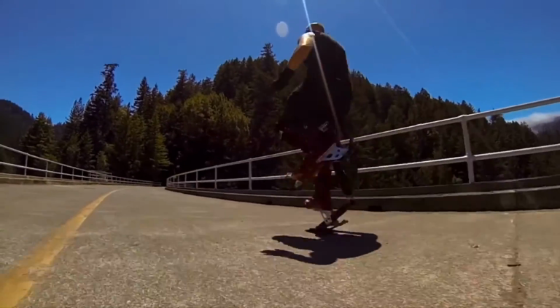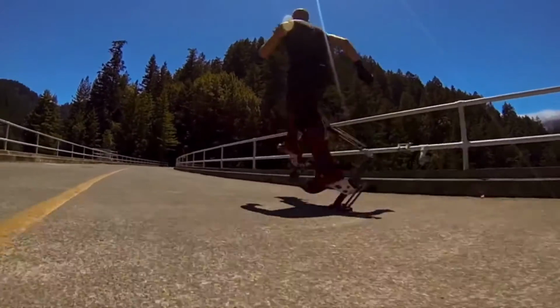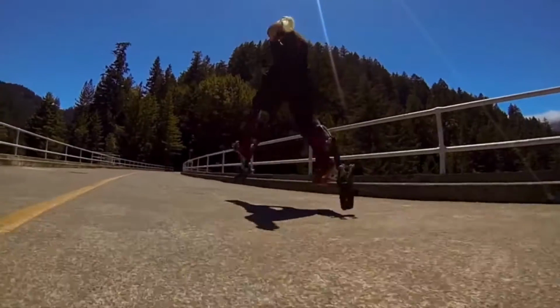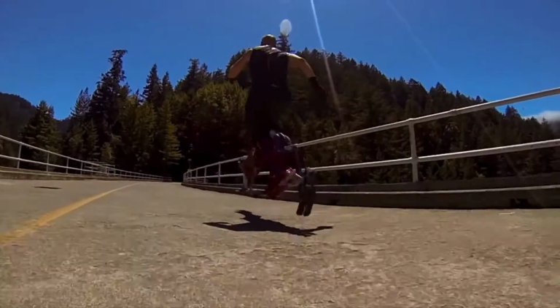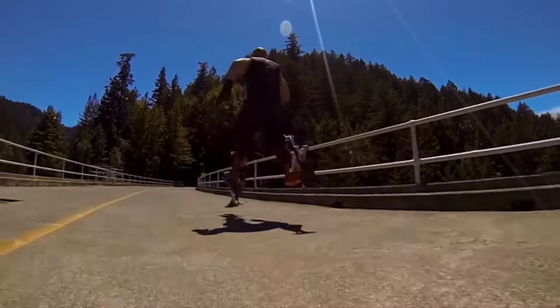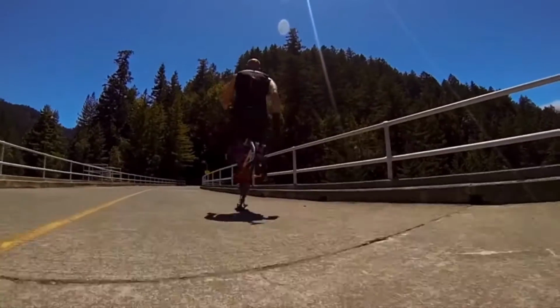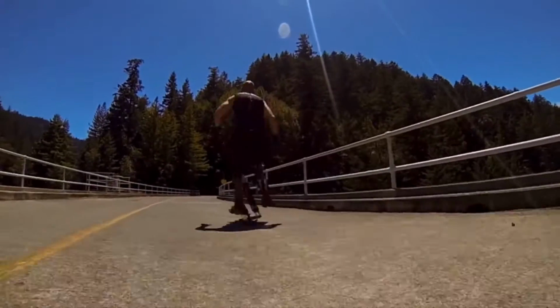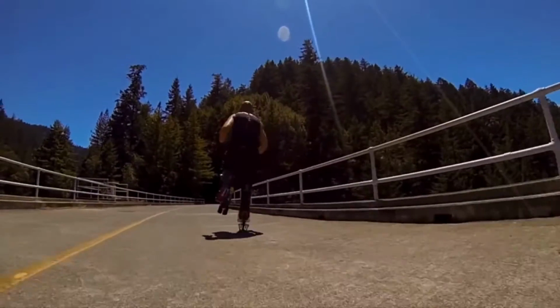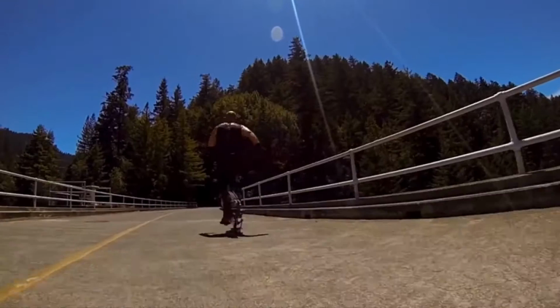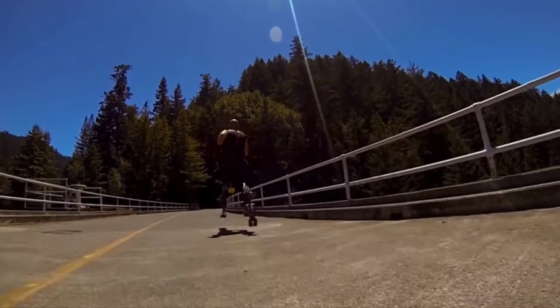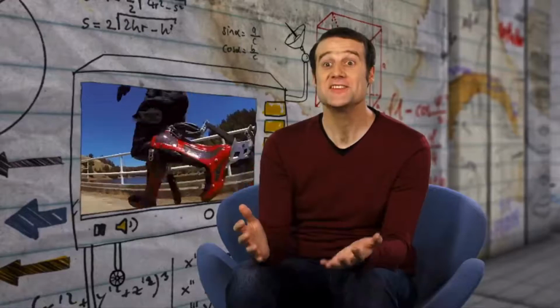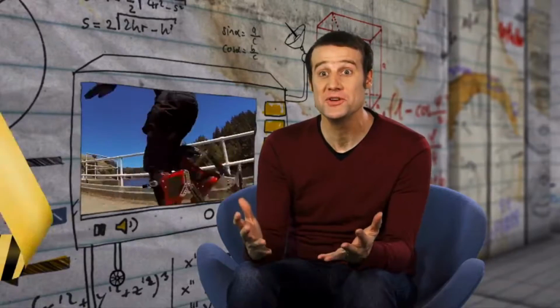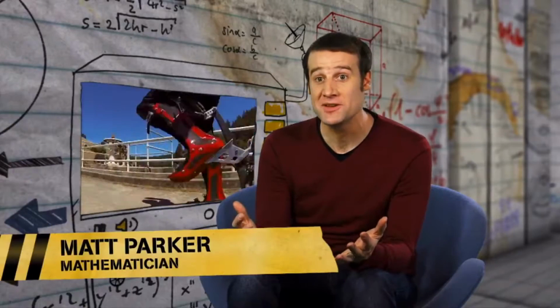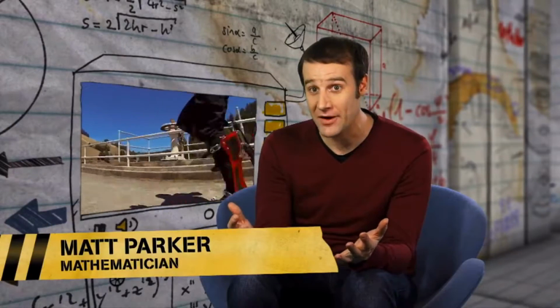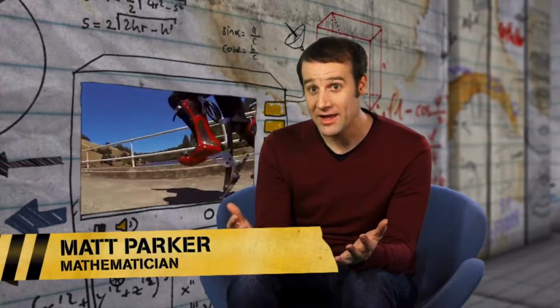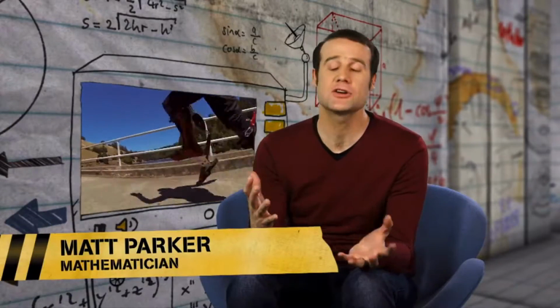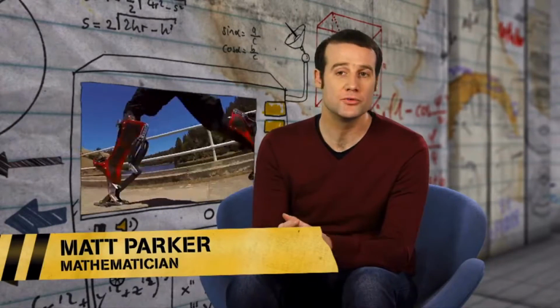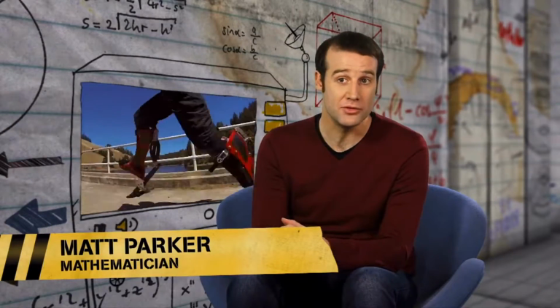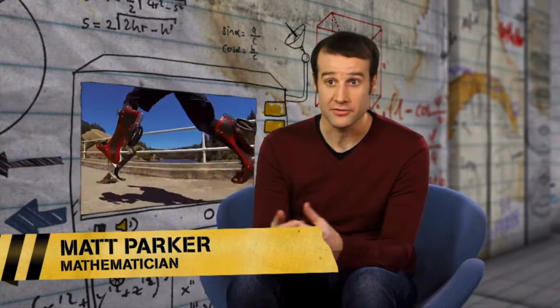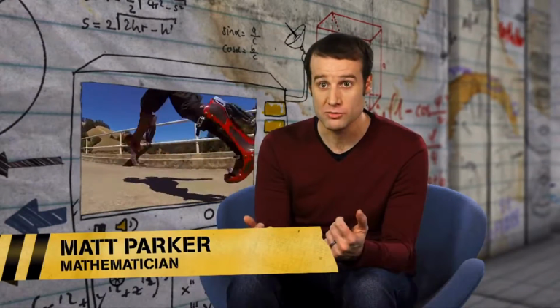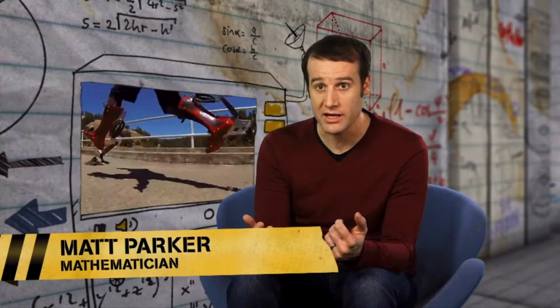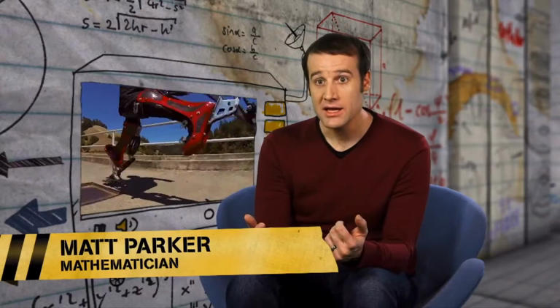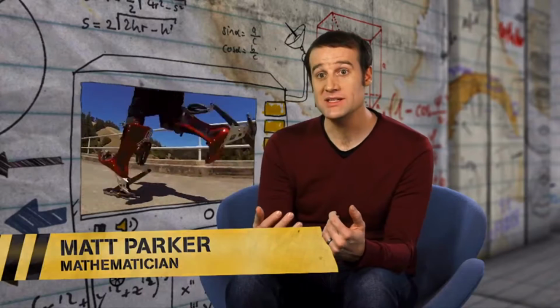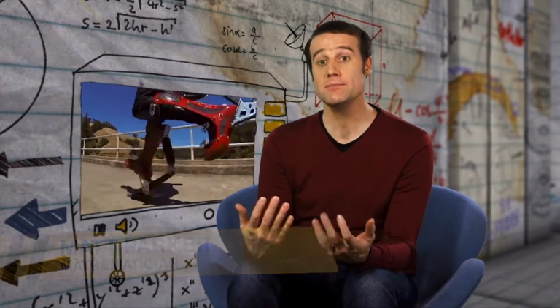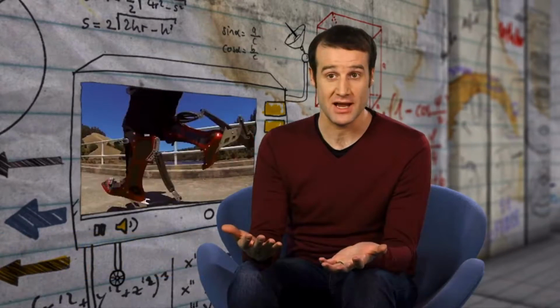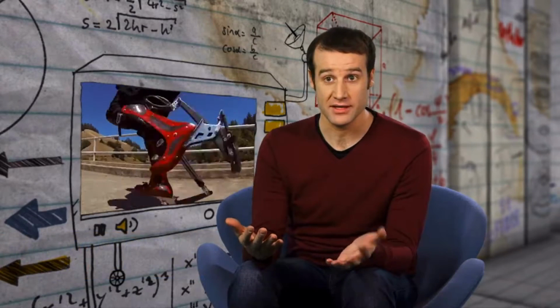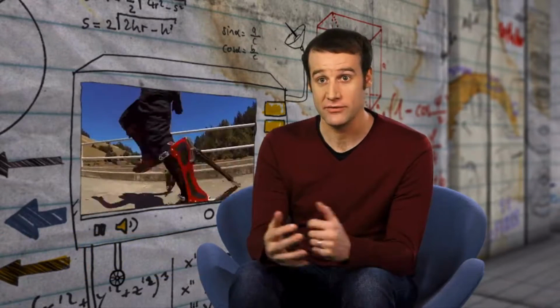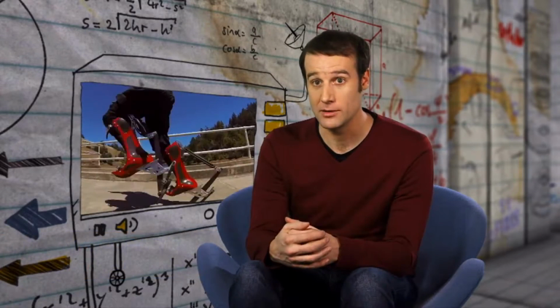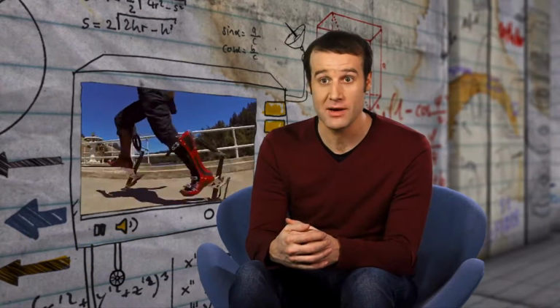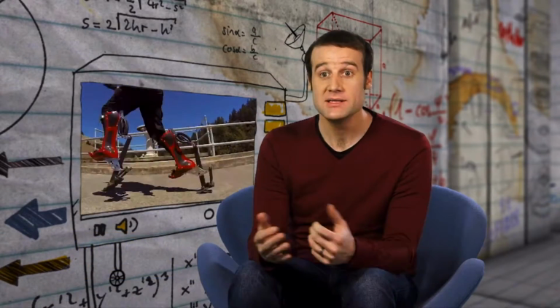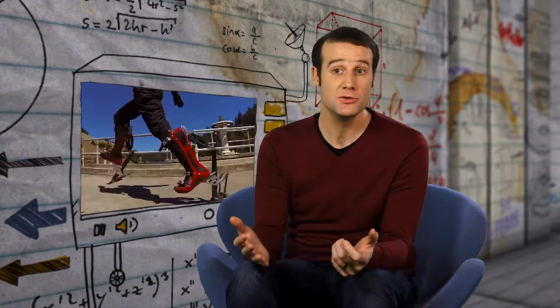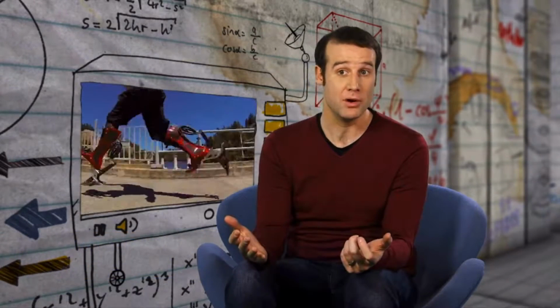Using these boots, this guy can run at 25 miles per hour — that's 40 kilometers an hour. The actual world record for human running is 28 miles an hour, that's 45 kilometers per hour, set by Usain Bolt.